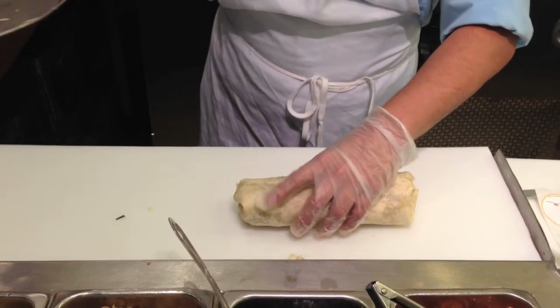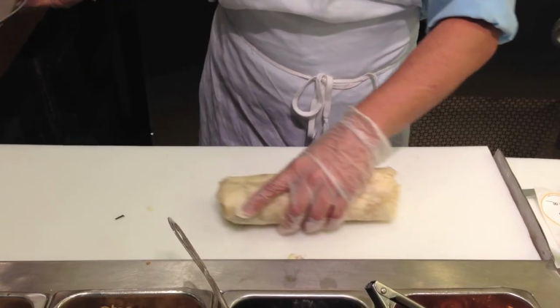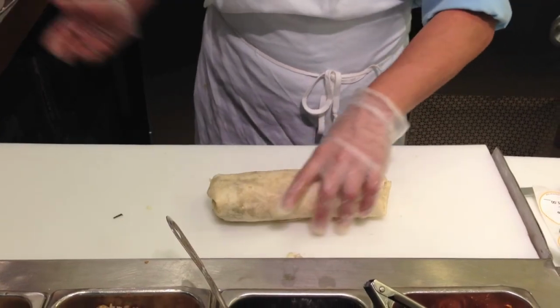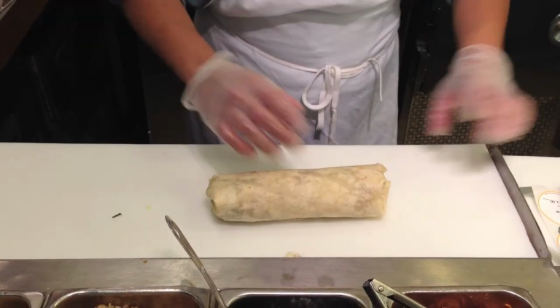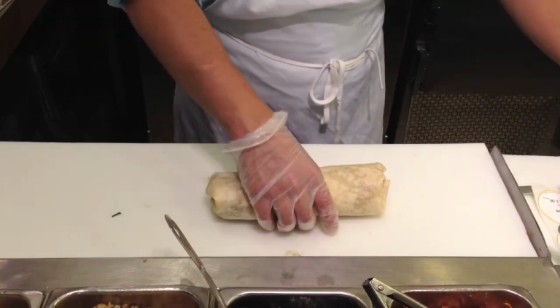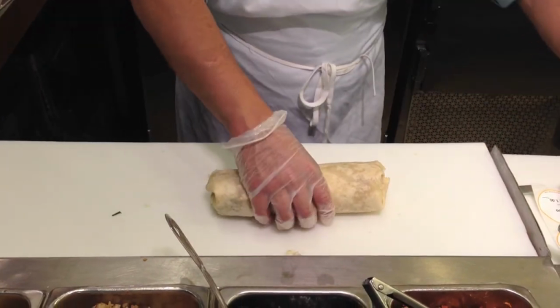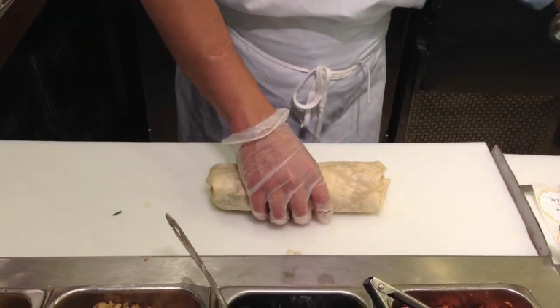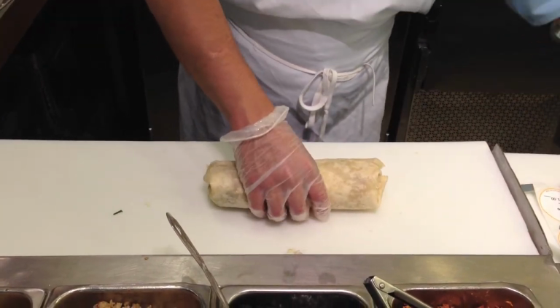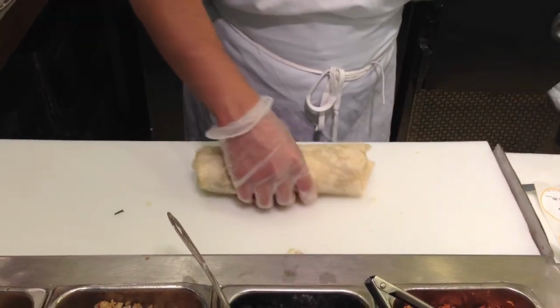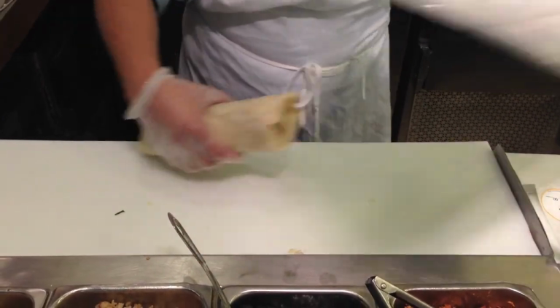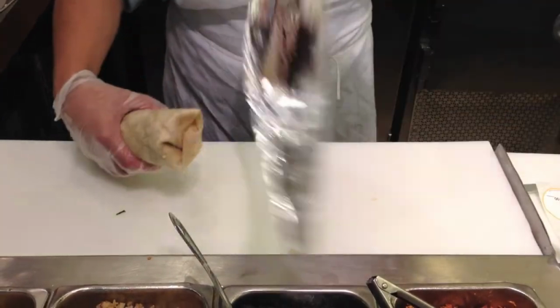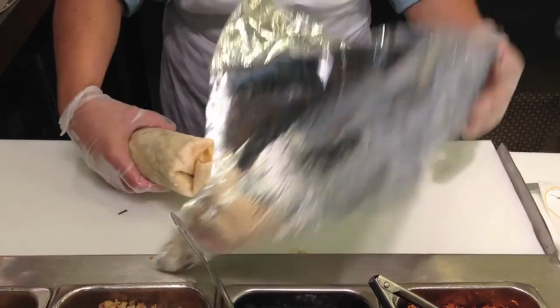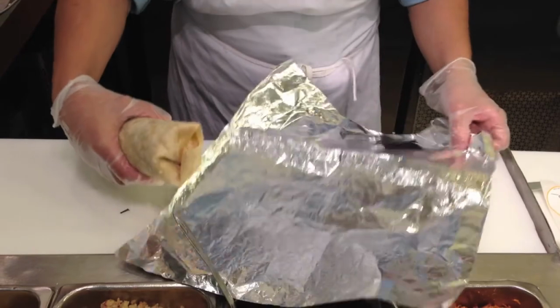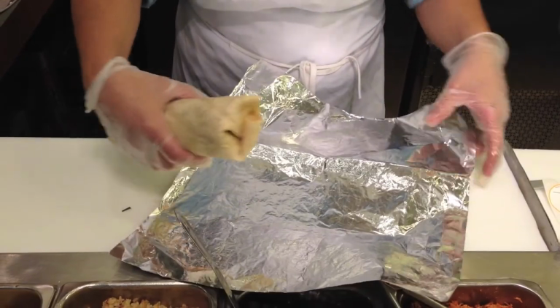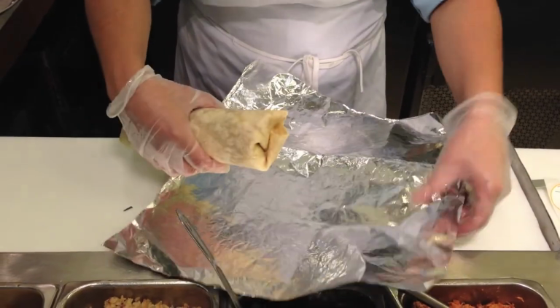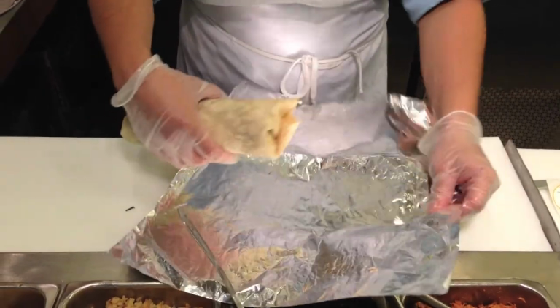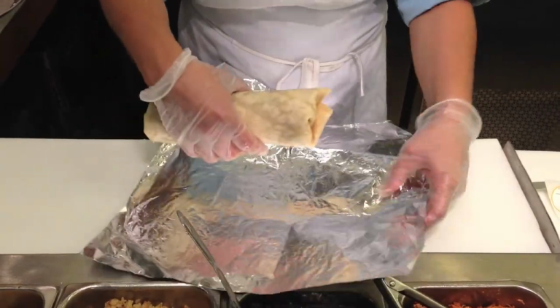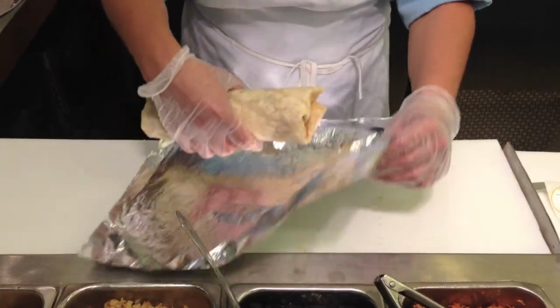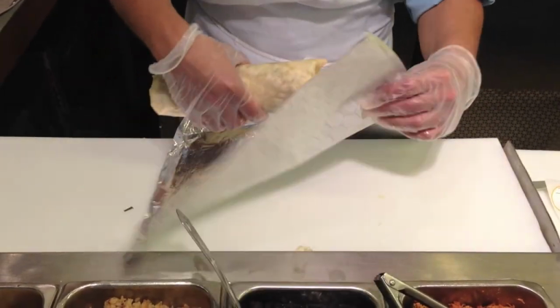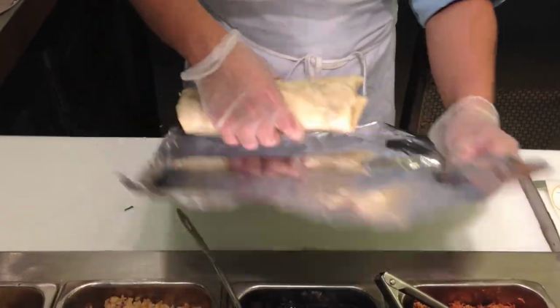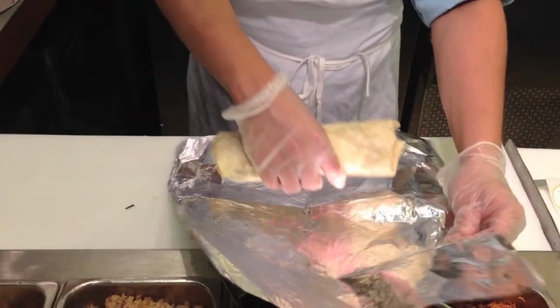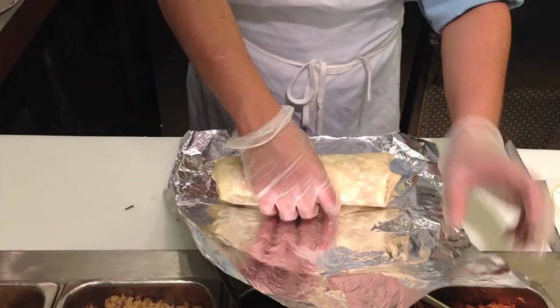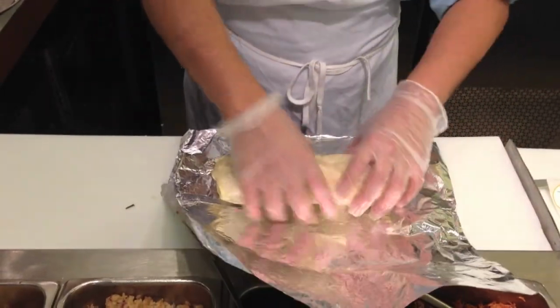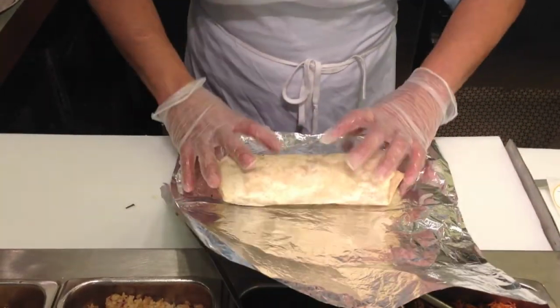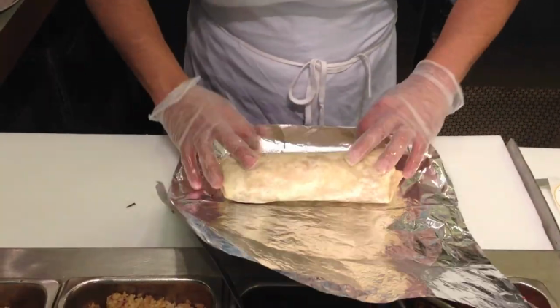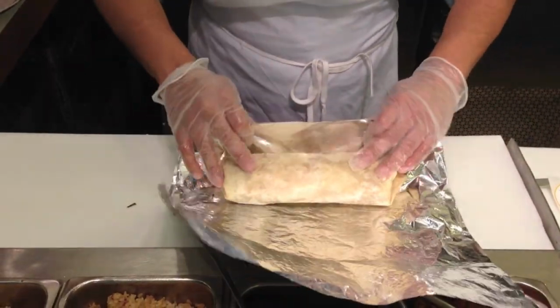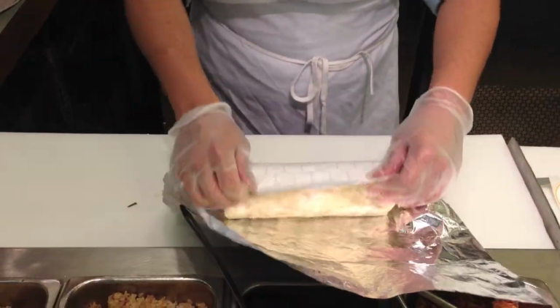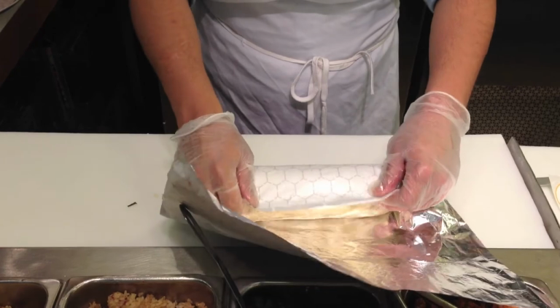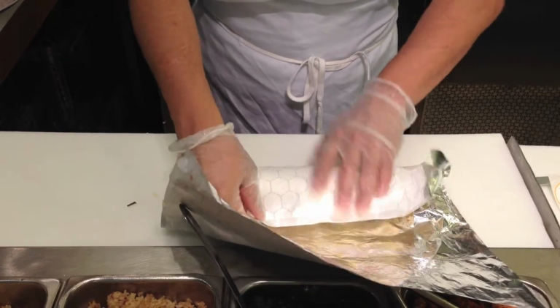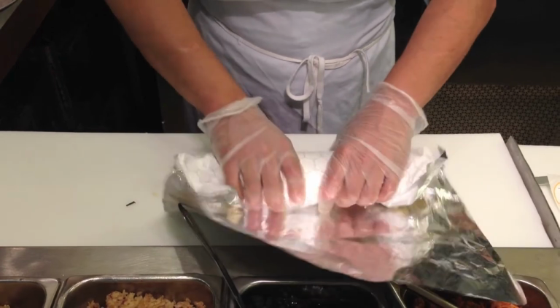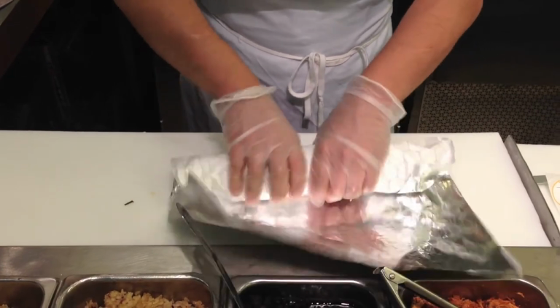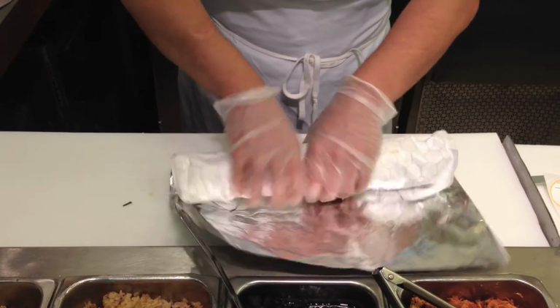Take the burrito and place it on top of a wrap before you wrap. Now take the wrap and roll it around the burrito.